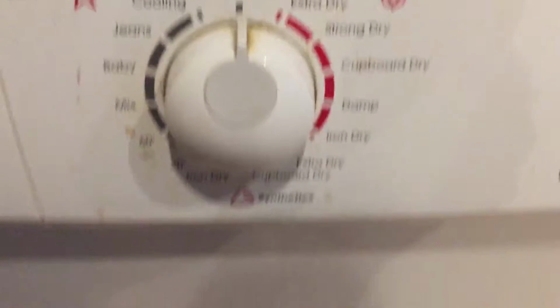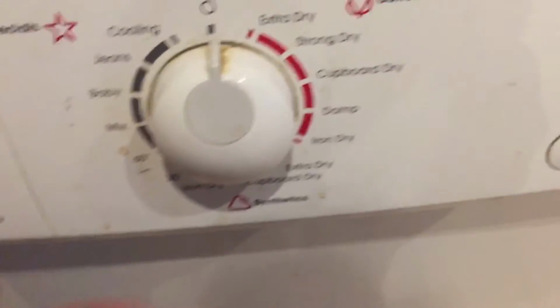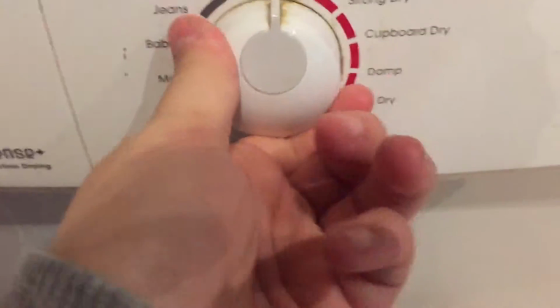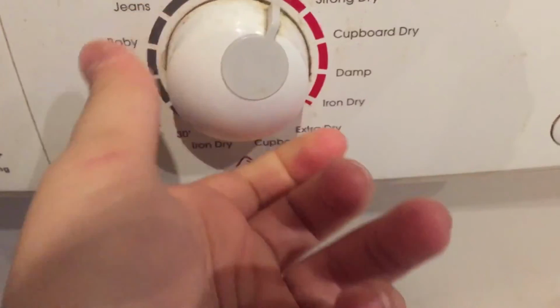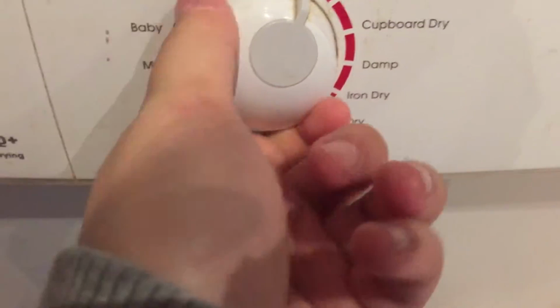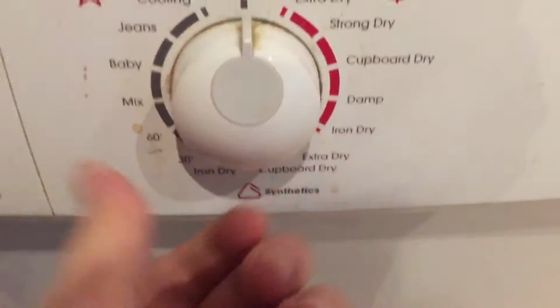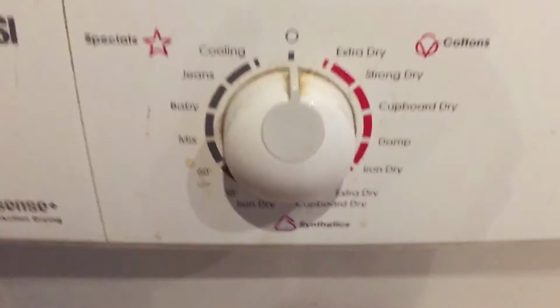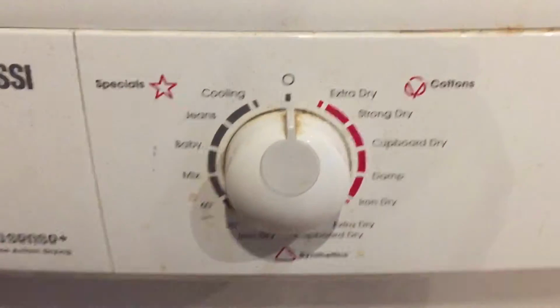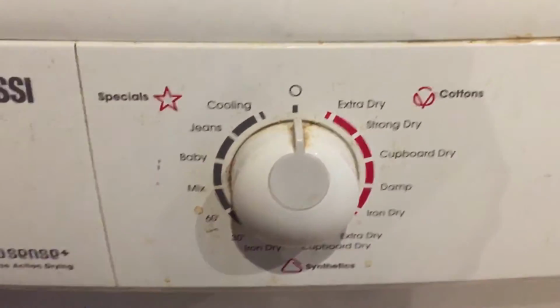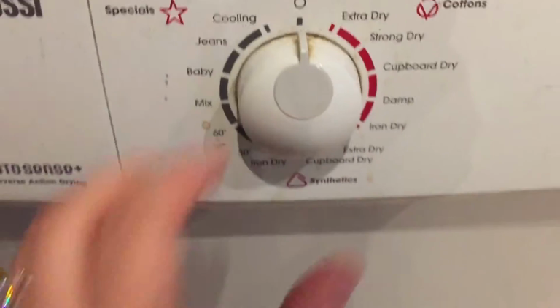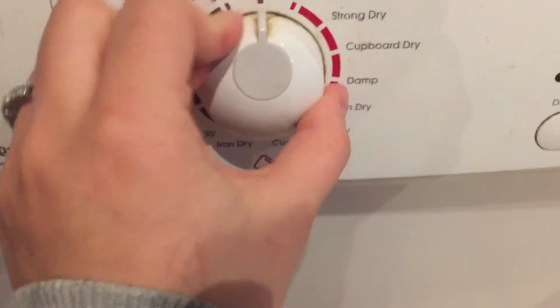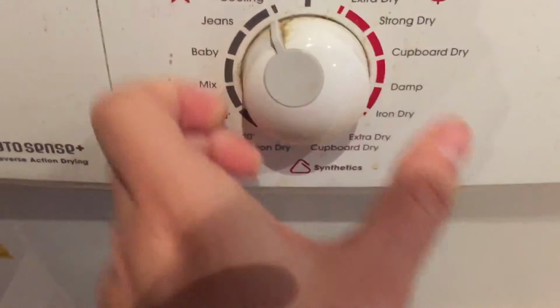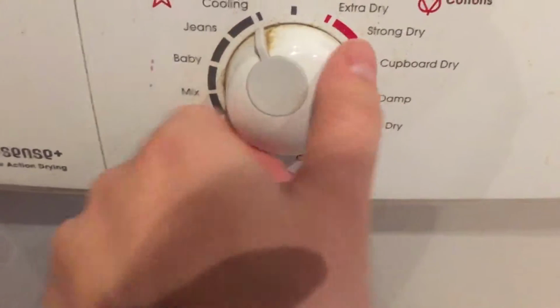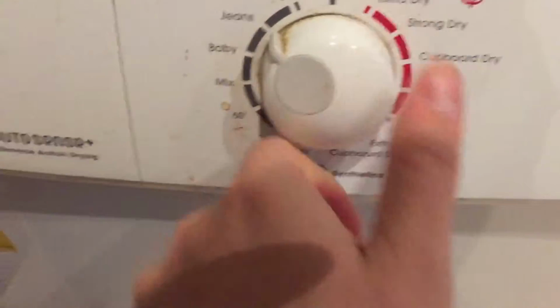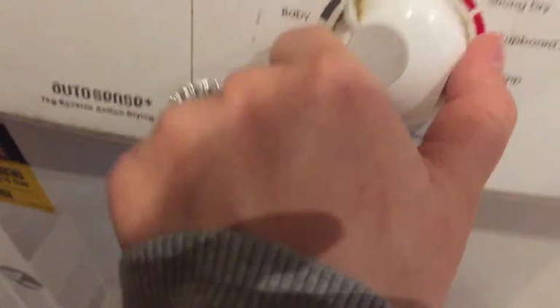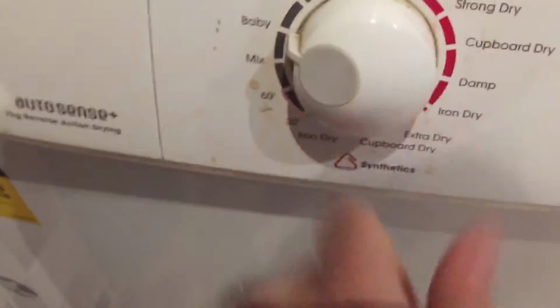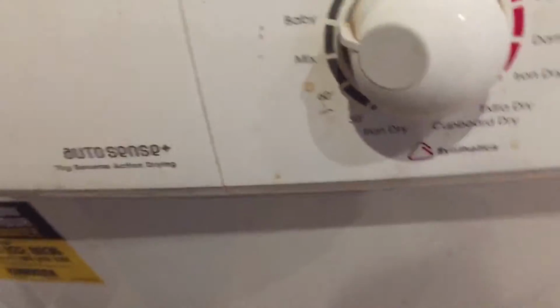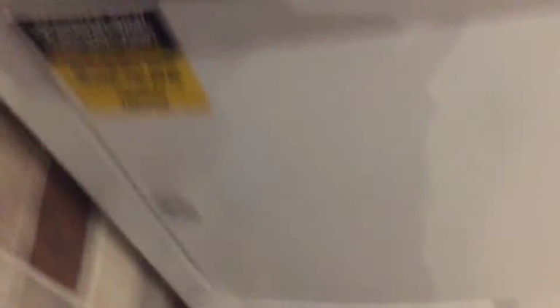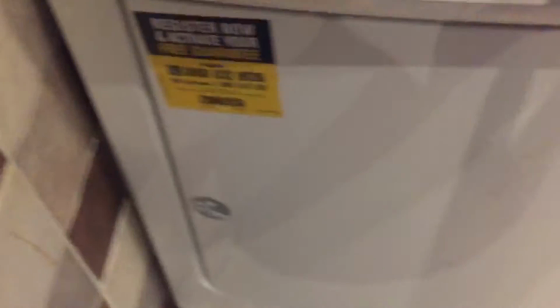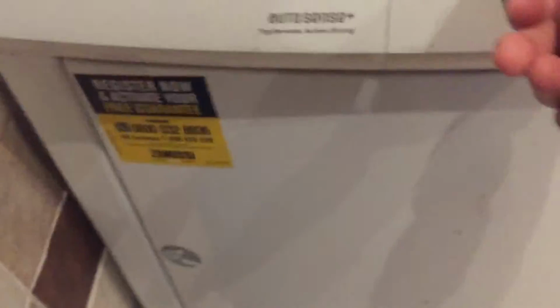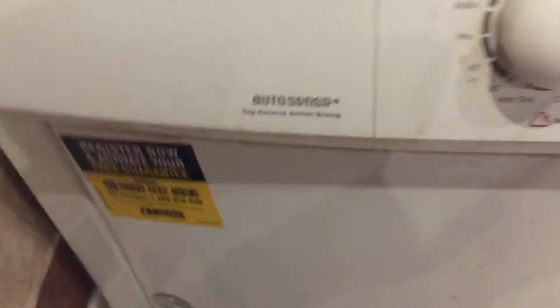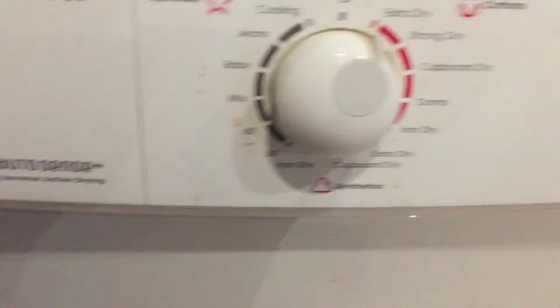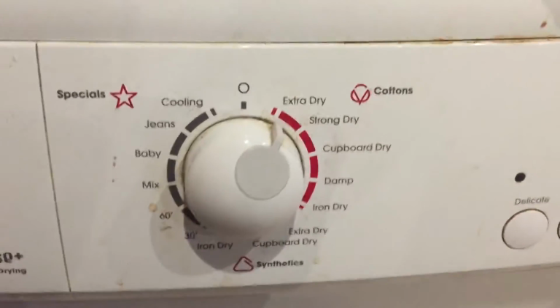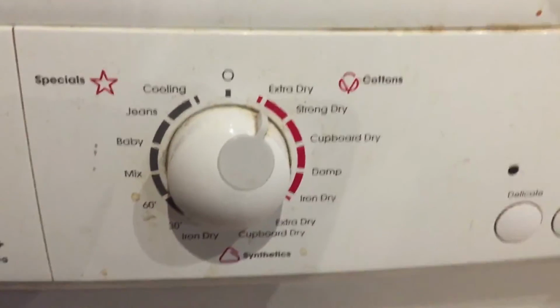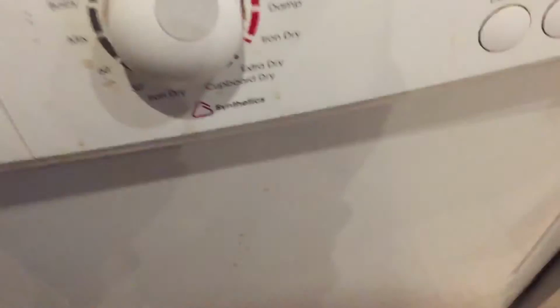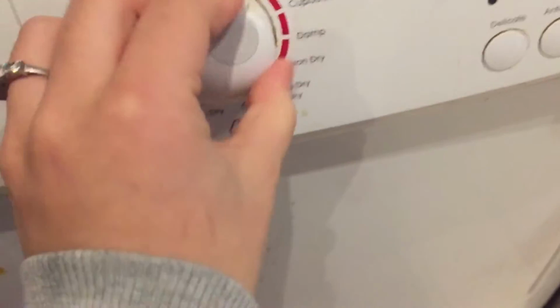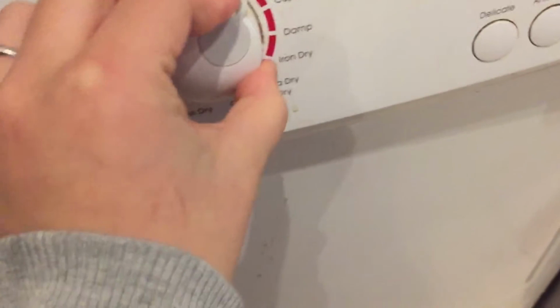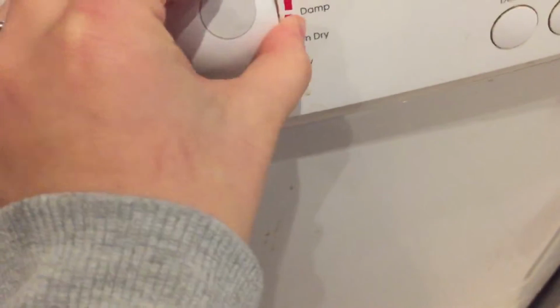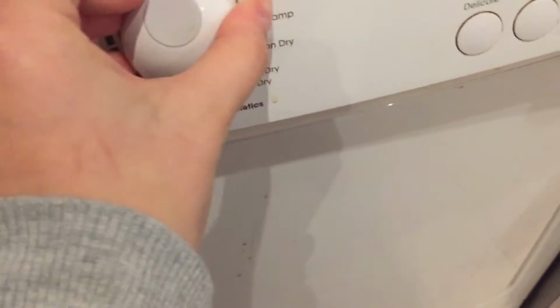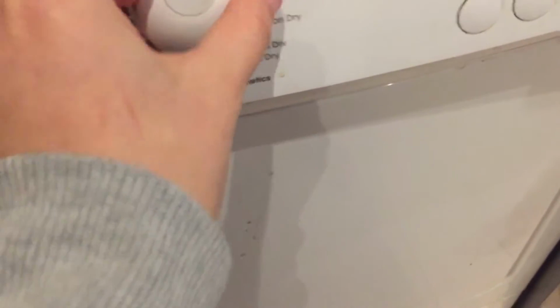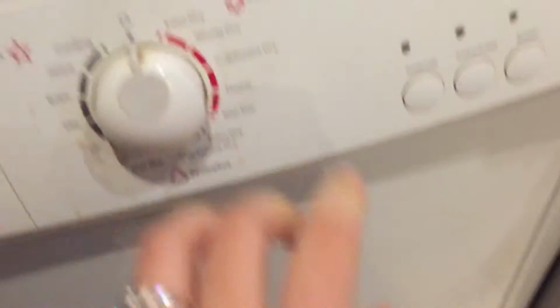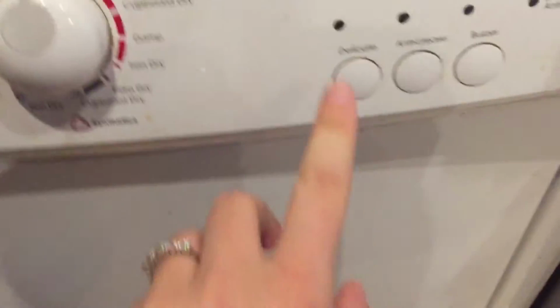As you can see here, you have all different settings including cooling temperatures. There's one for jeans, one for baby, extra dry, and cupboard dry.